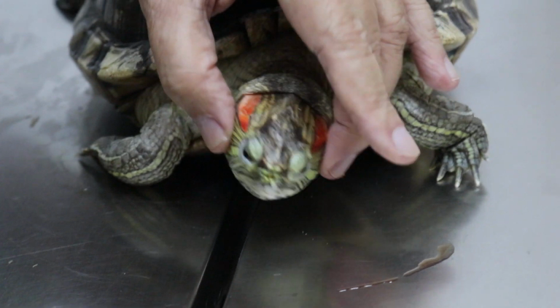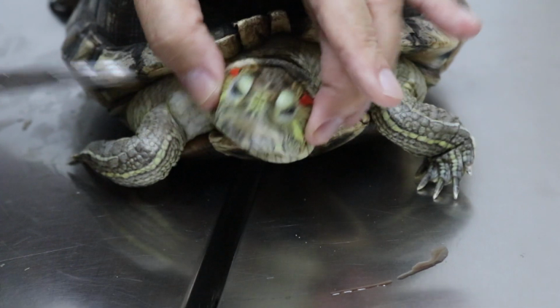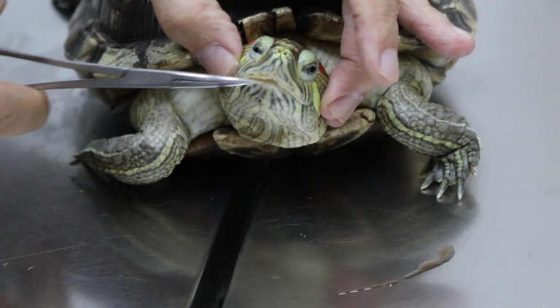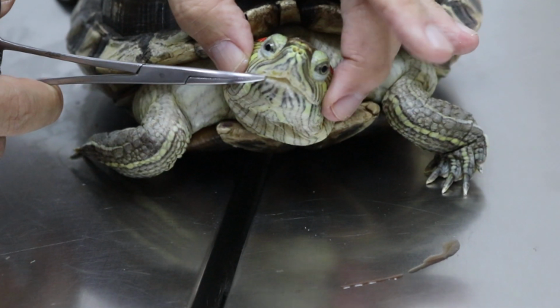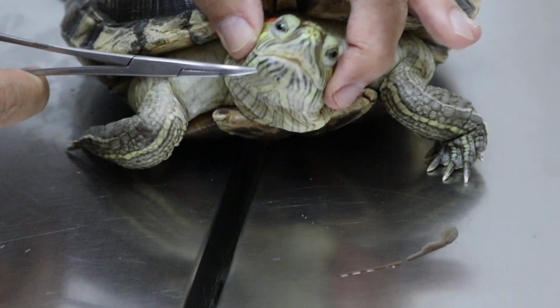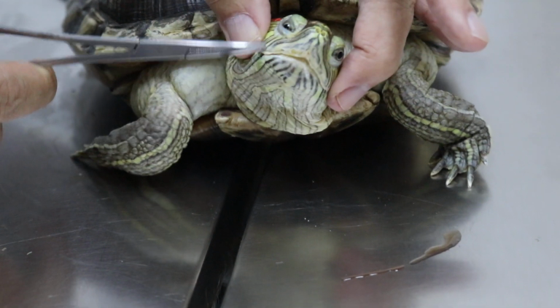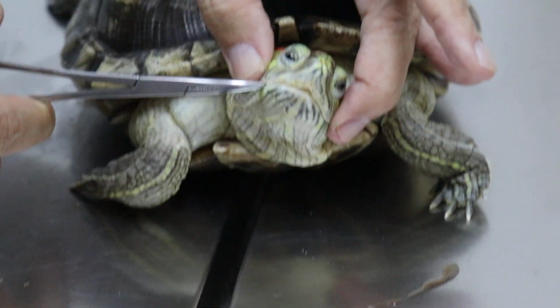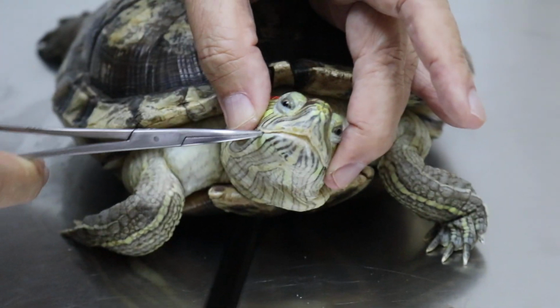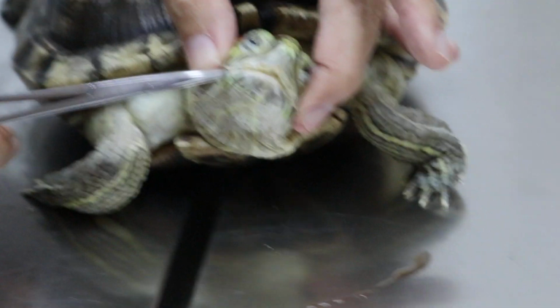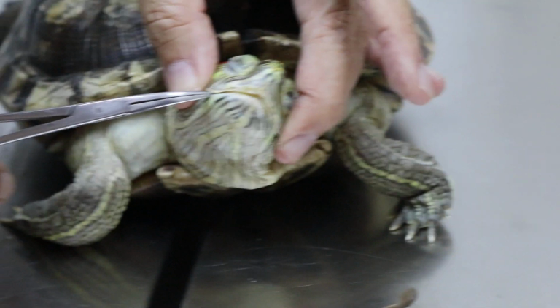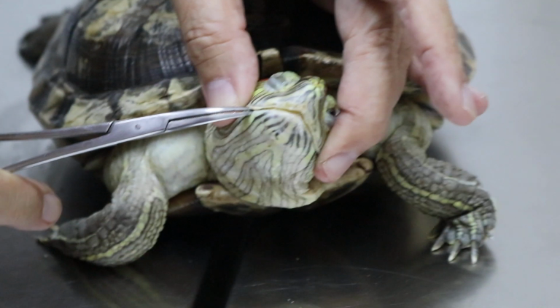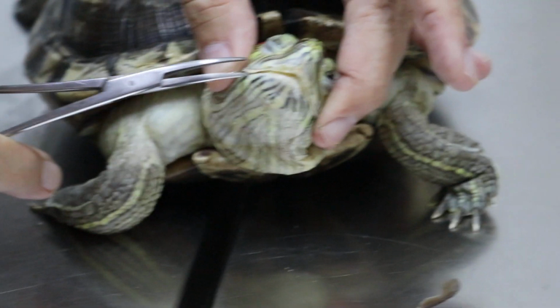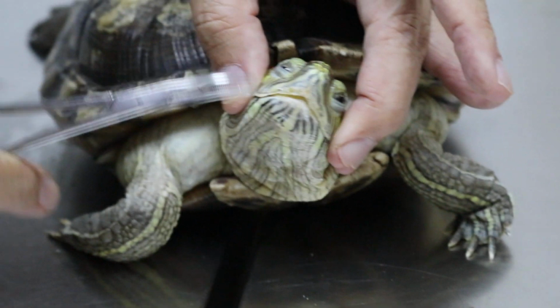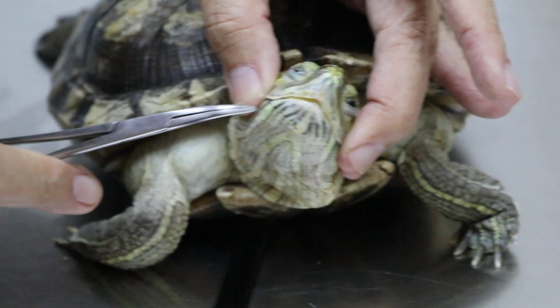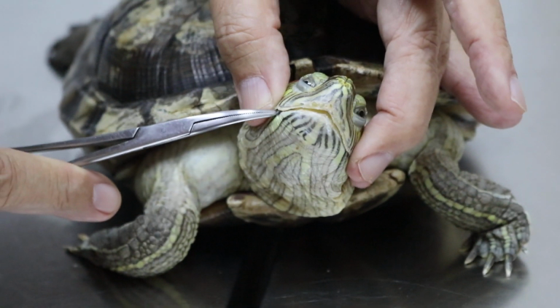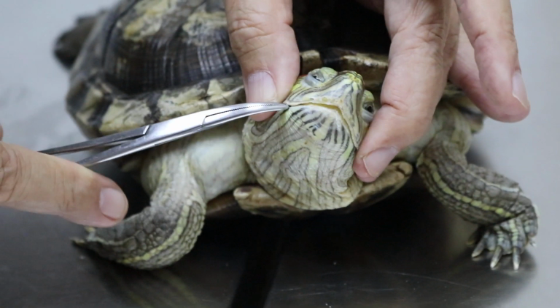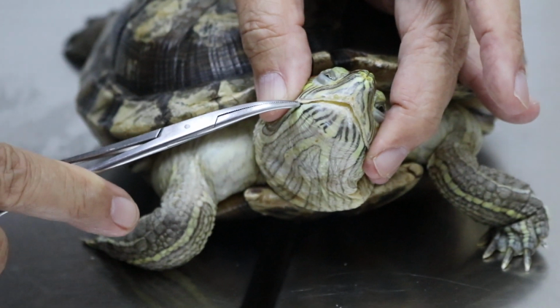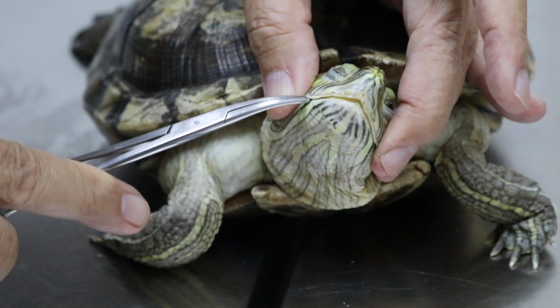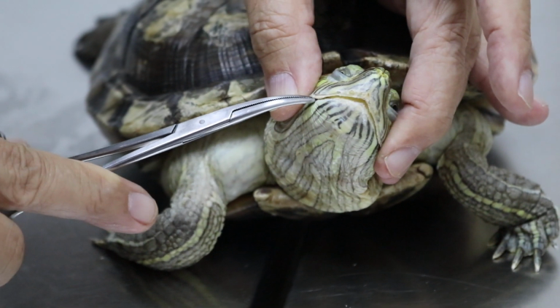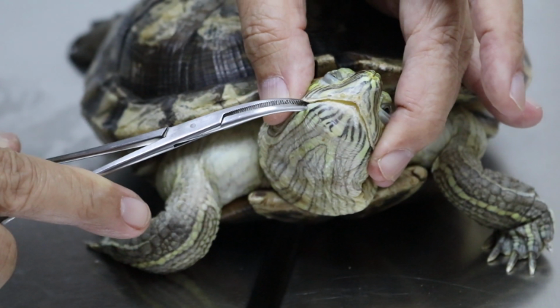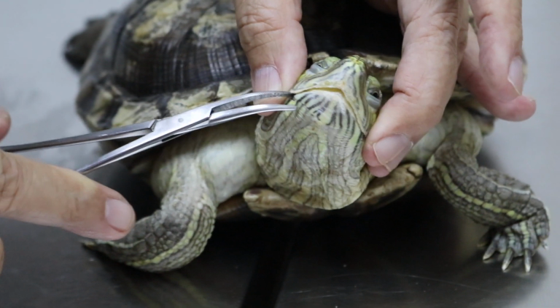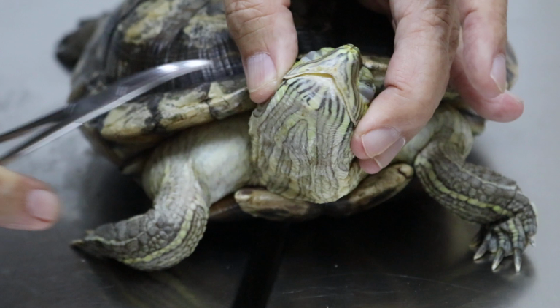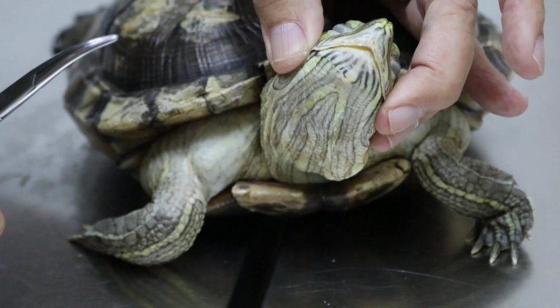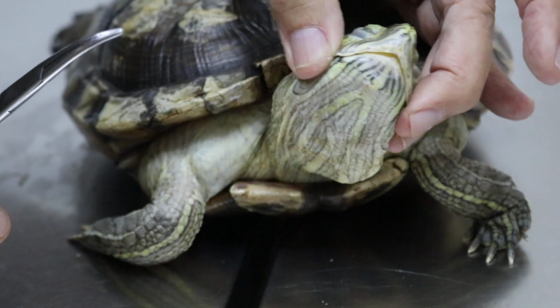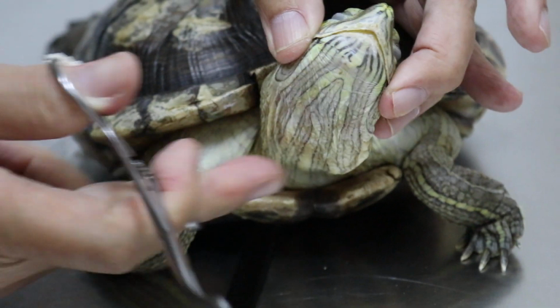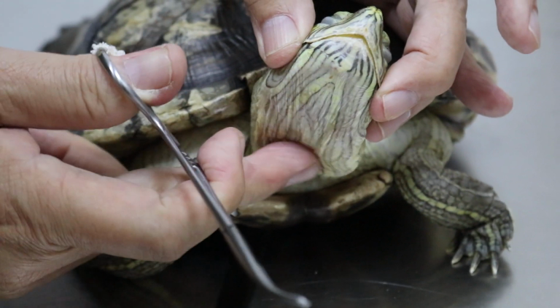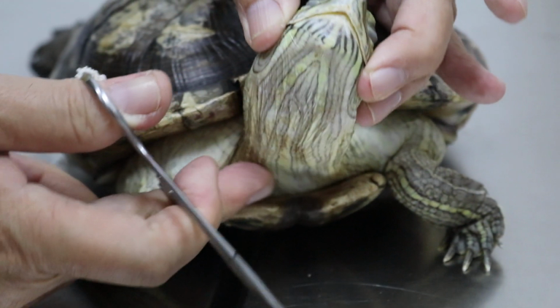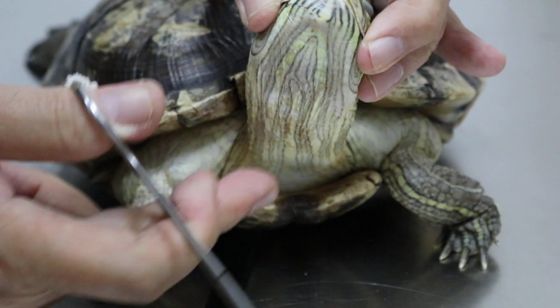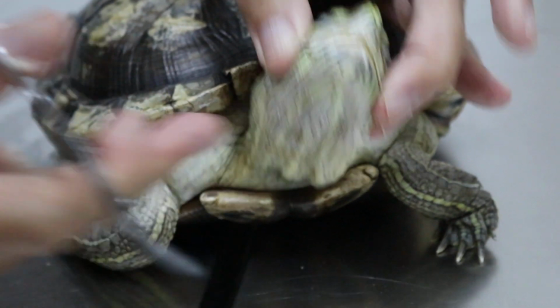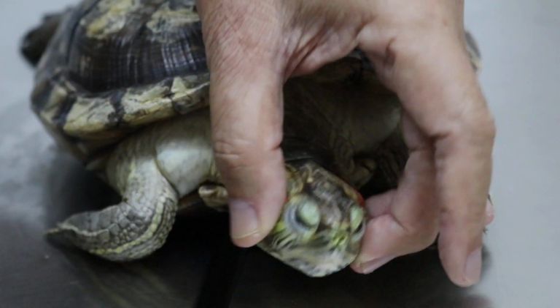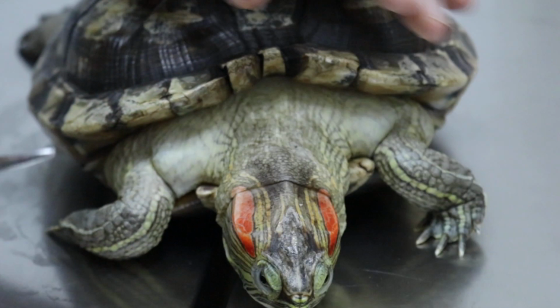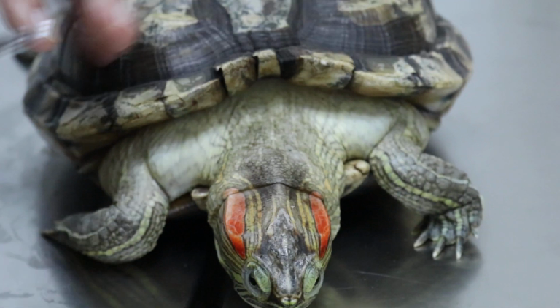How long has she not been eating? Do you know? About 2 months or 2 weeks — maybe a month. We are still trying to get her eating.